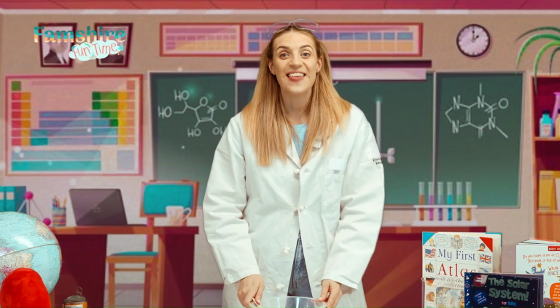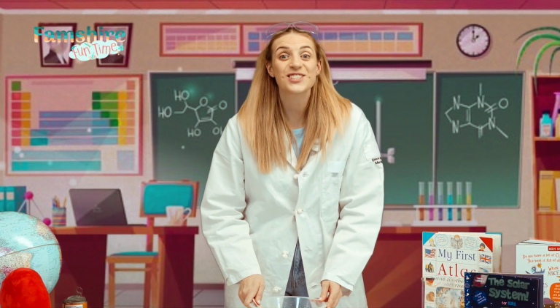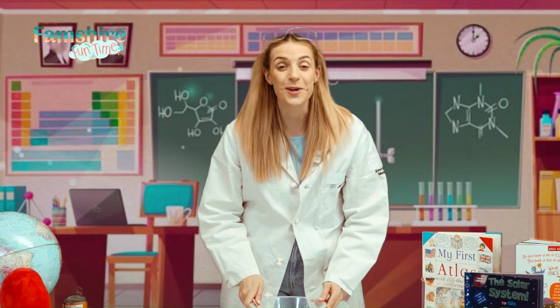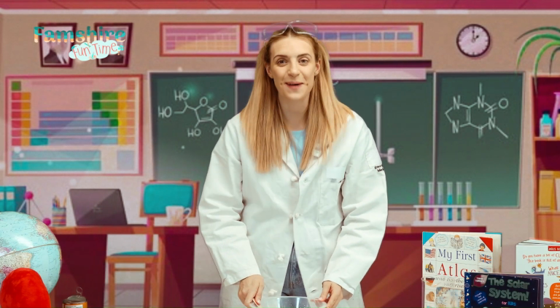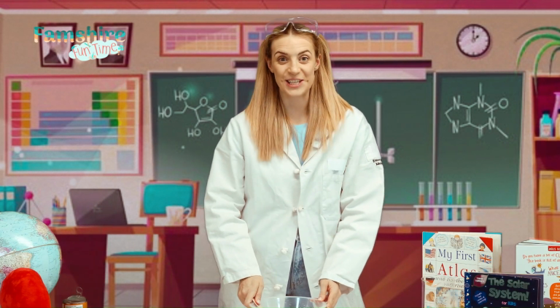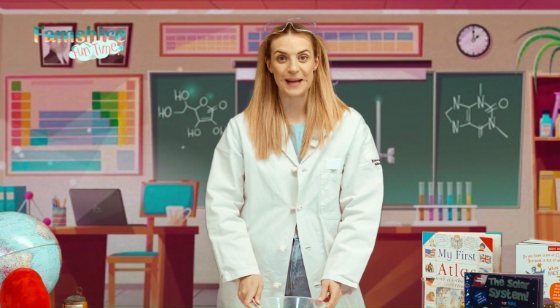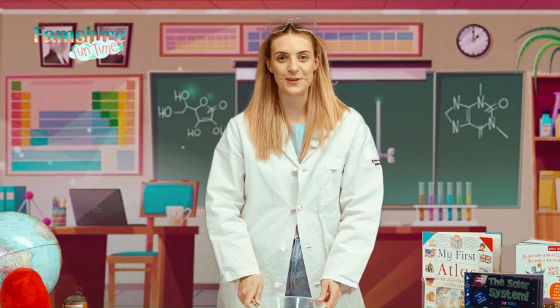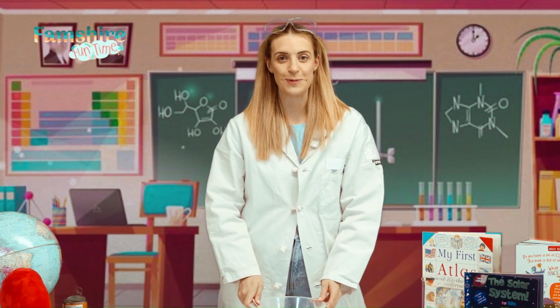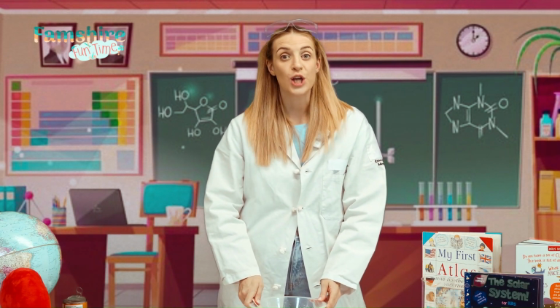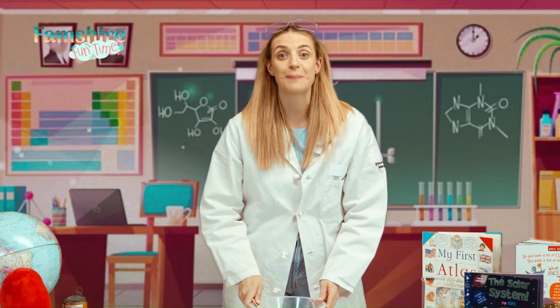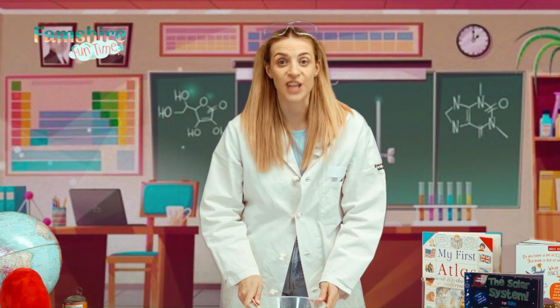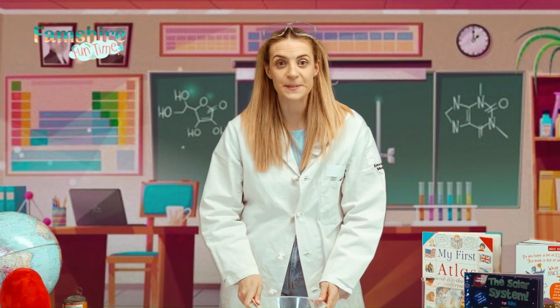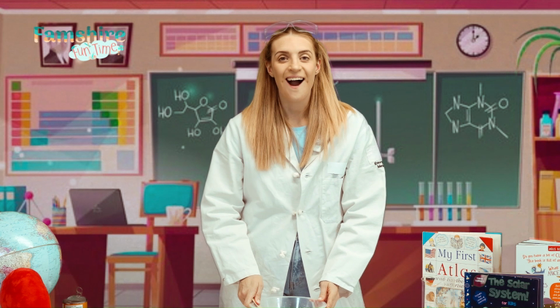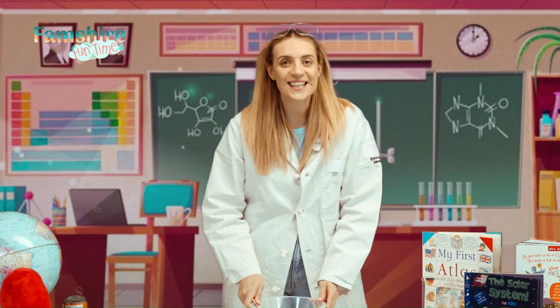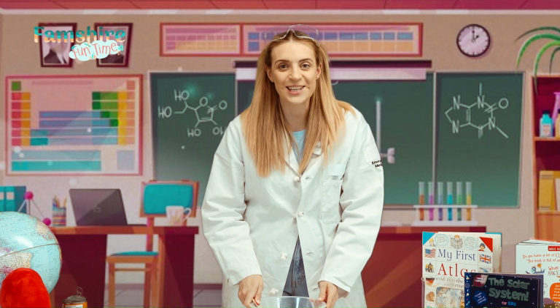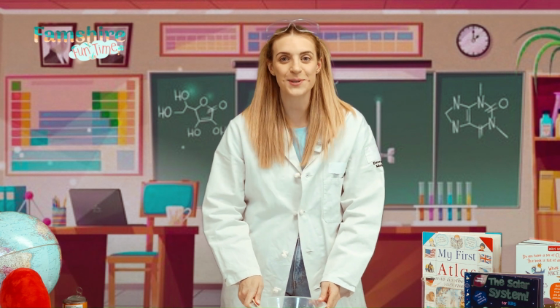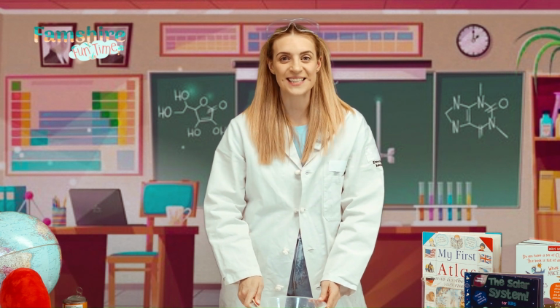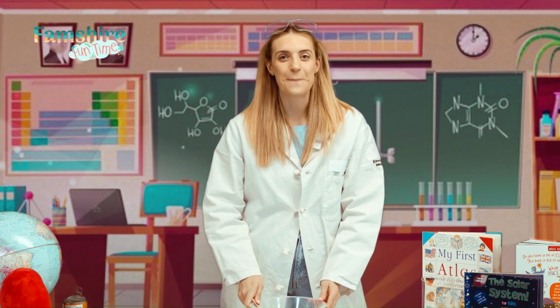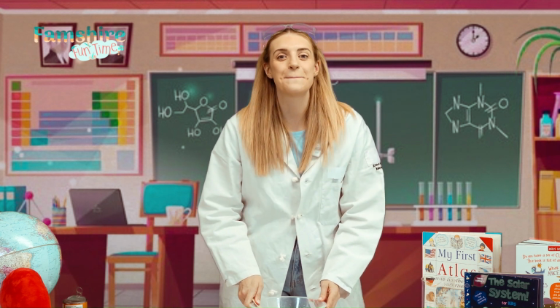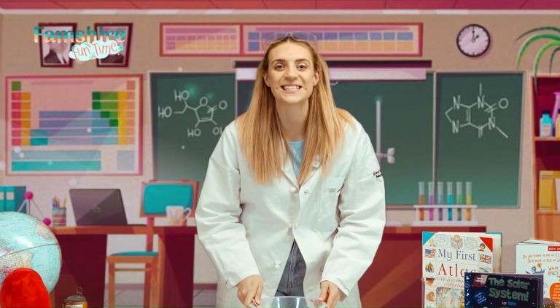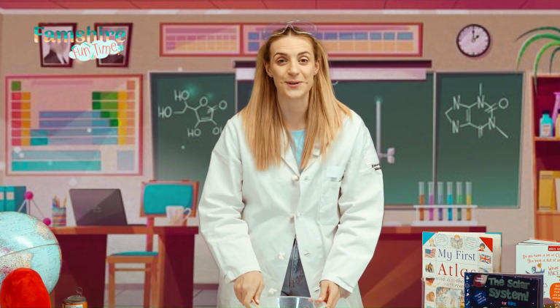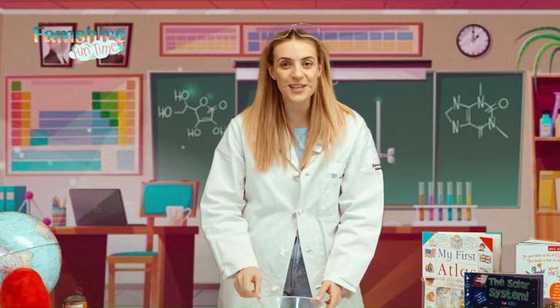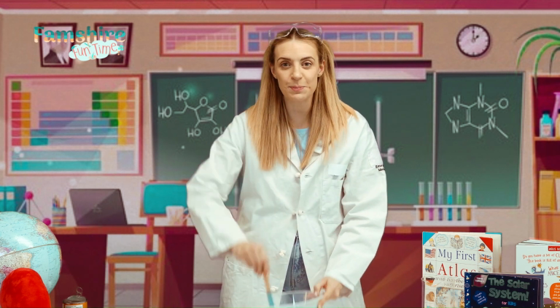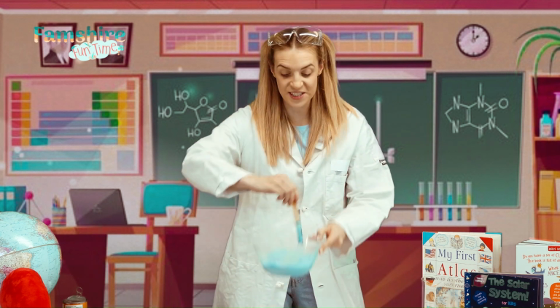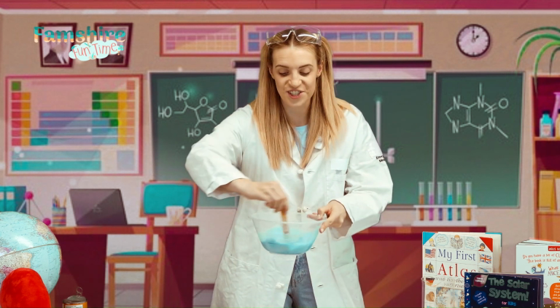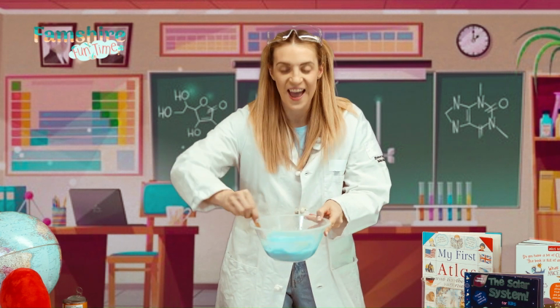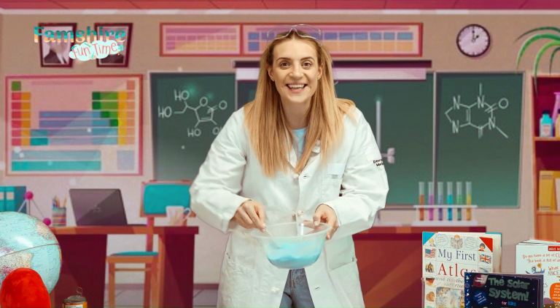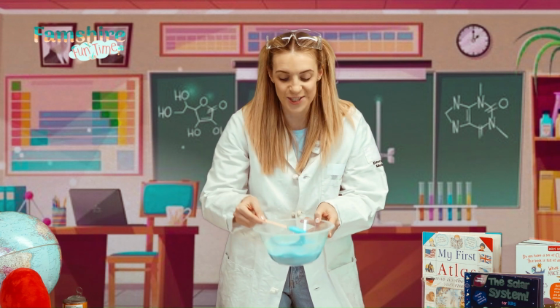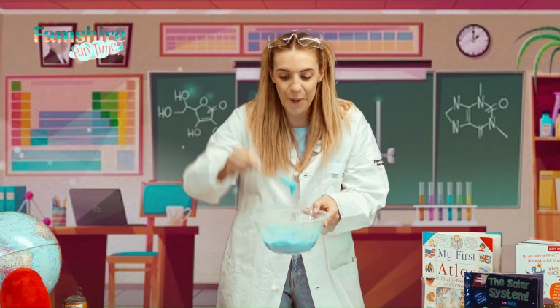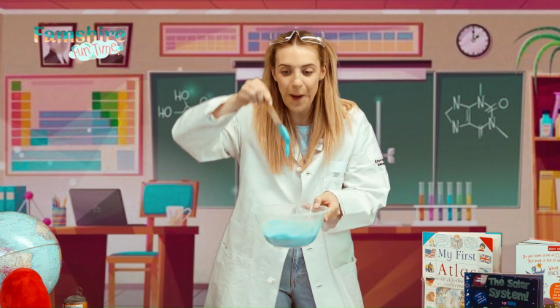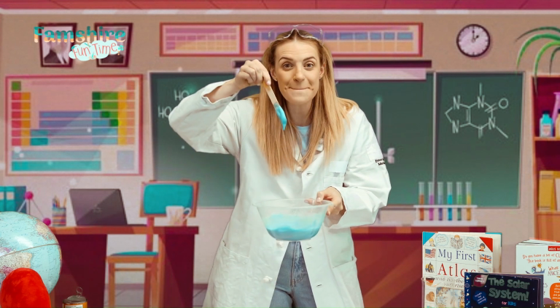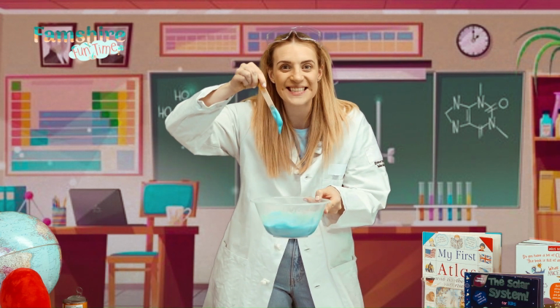There are so many ways that you can play with your foam. You can make shapes, hide and seek your toys, but best of all you can explore the textures and get all messy.